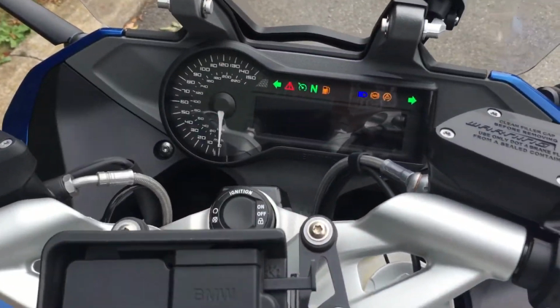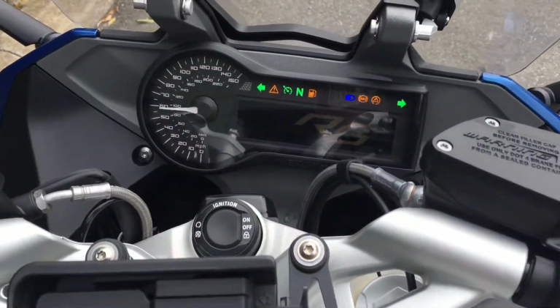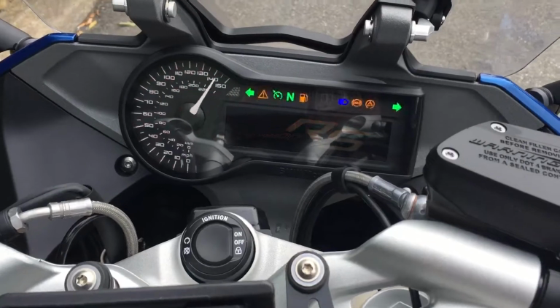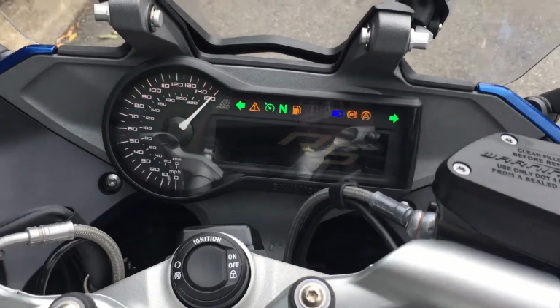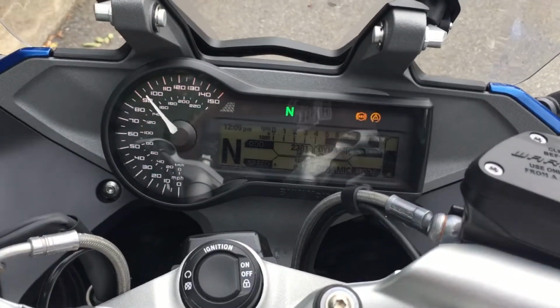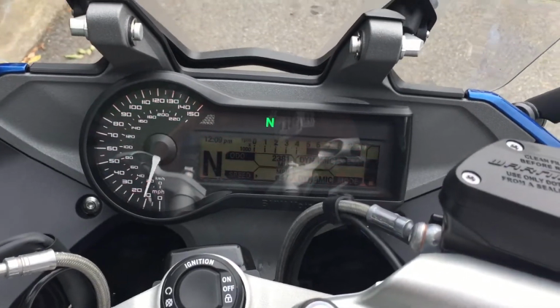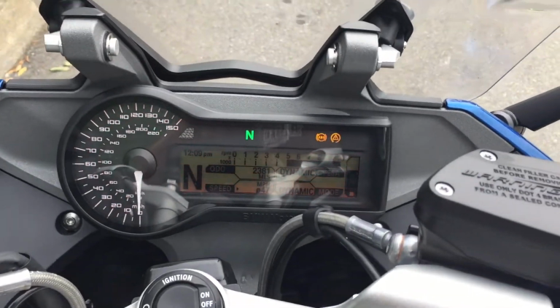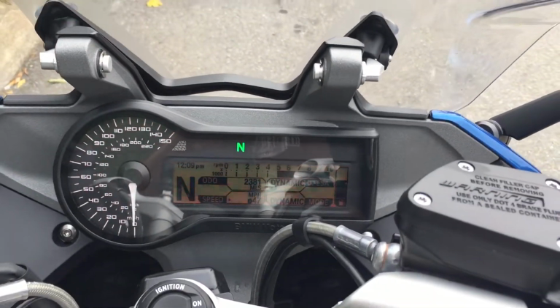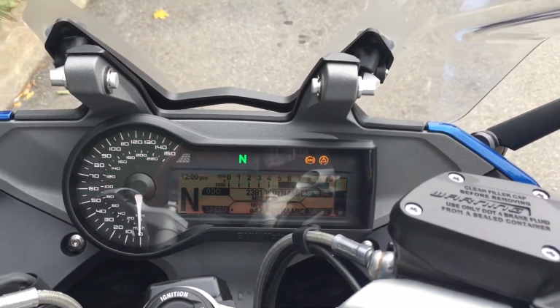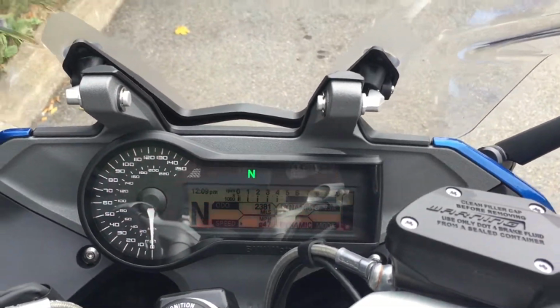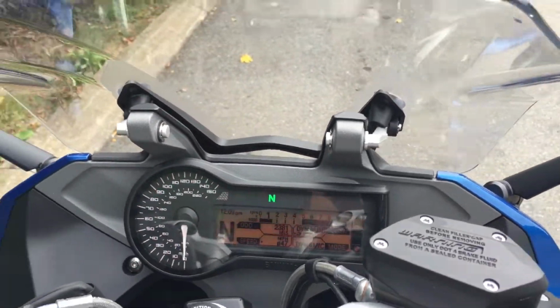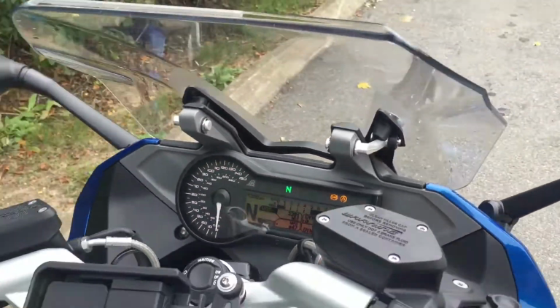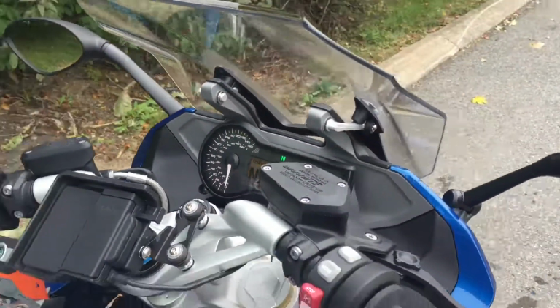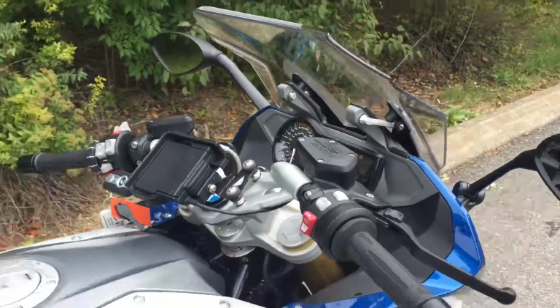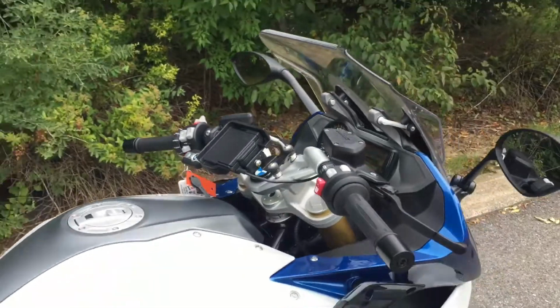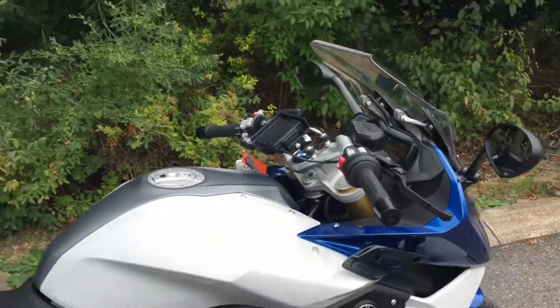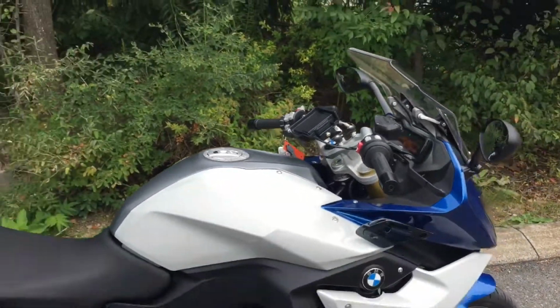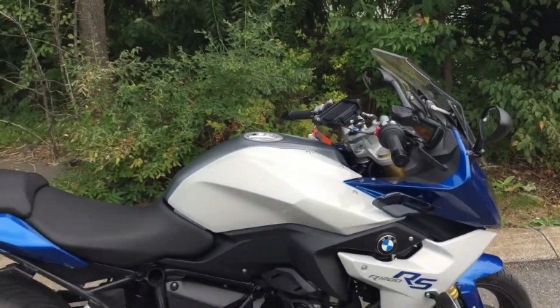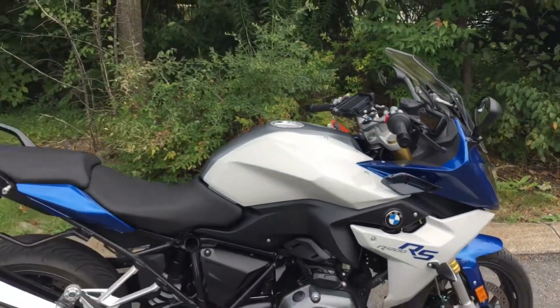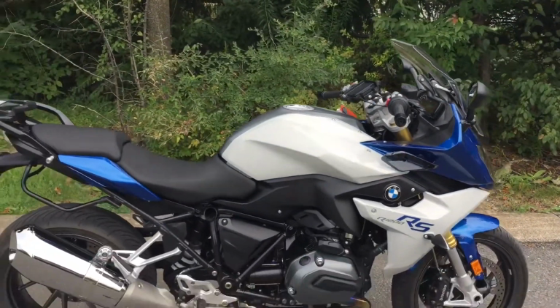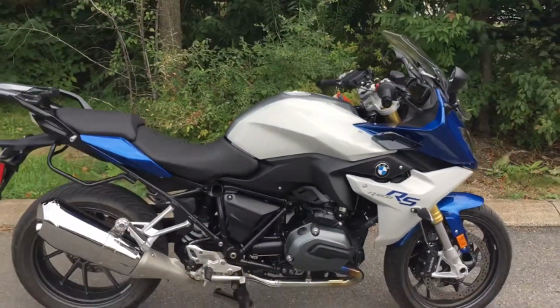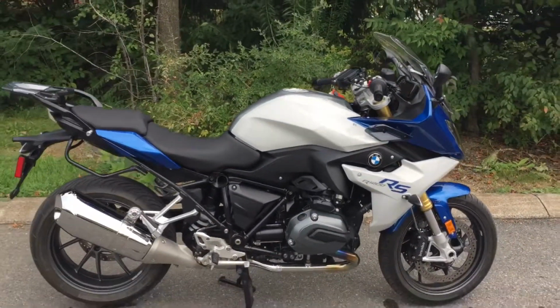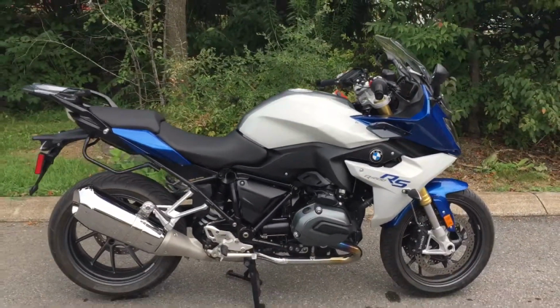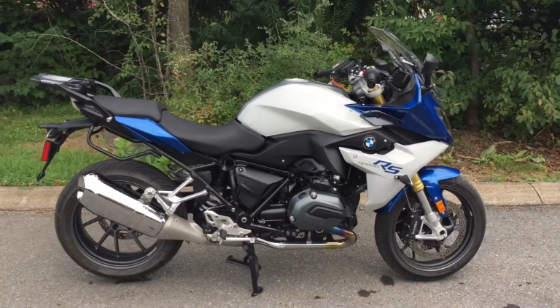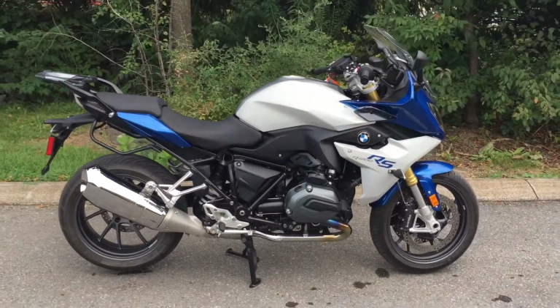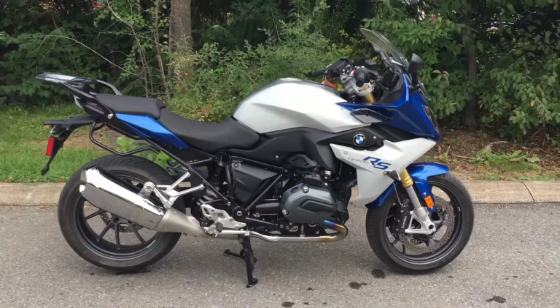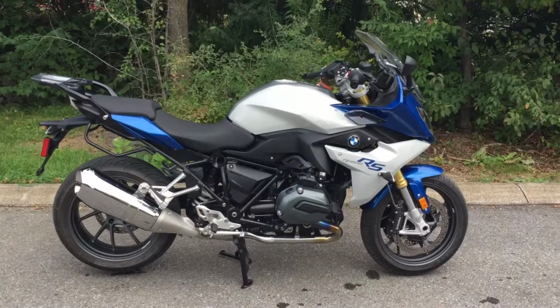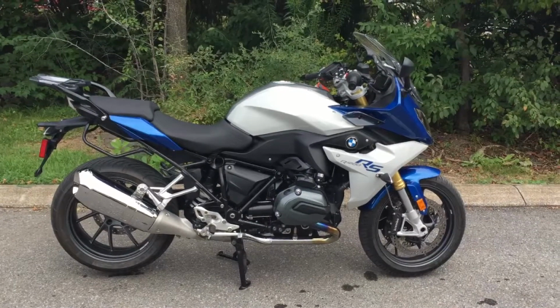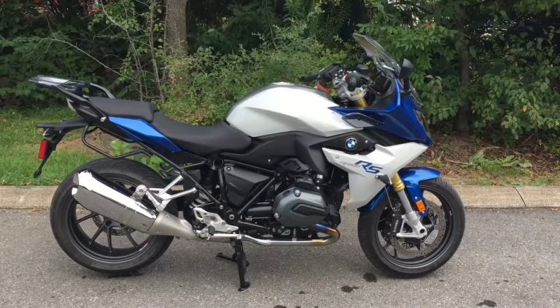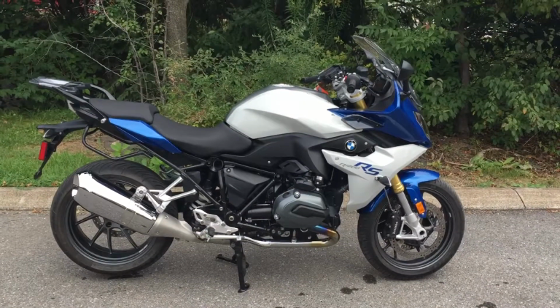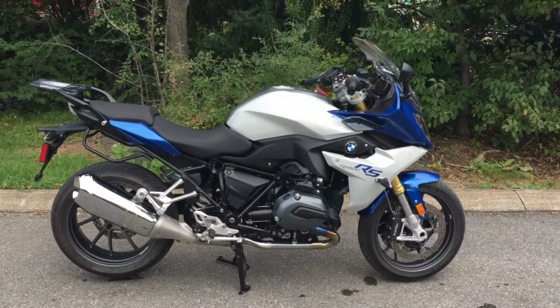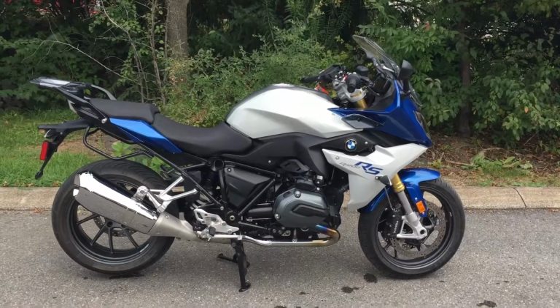I believe the exact mileage is 2,381. If you're looking for a pre-owned R1200RS, give us a call today or email info at www.motorsports.com for more information on this RS. Thank you.